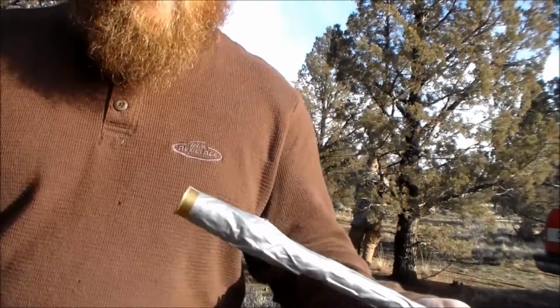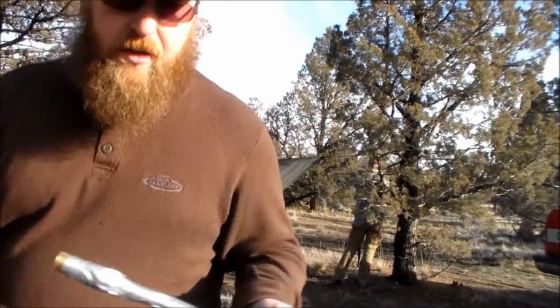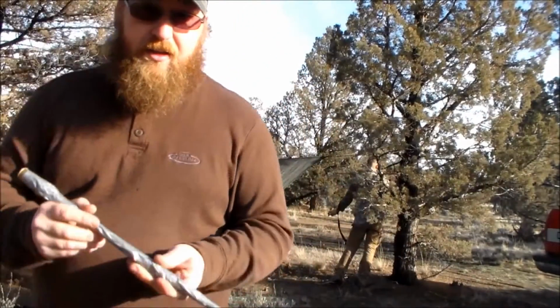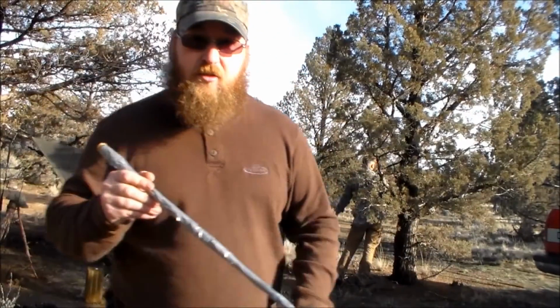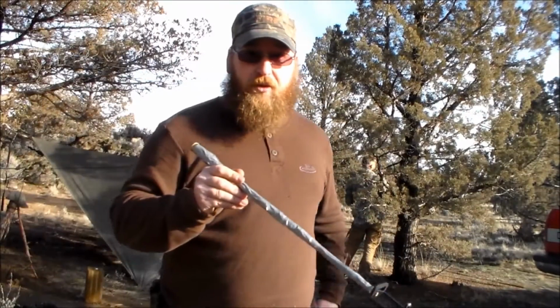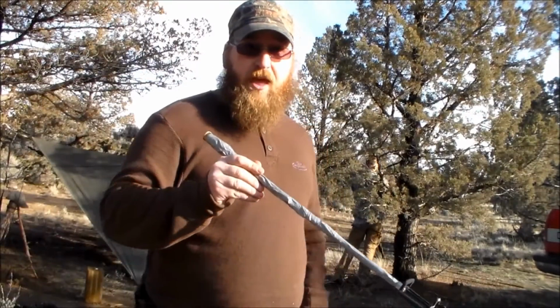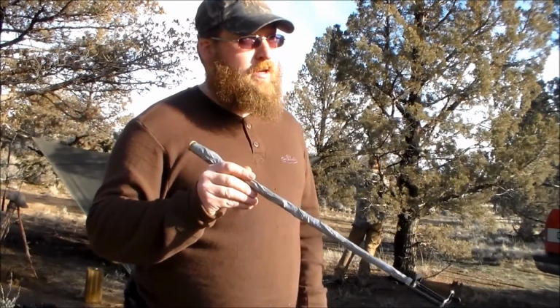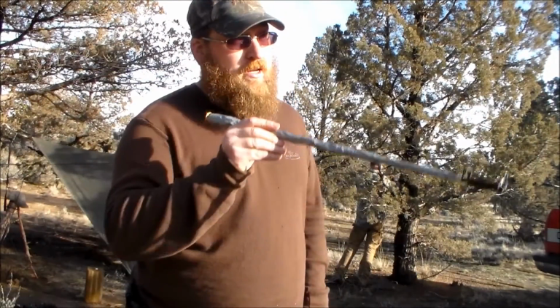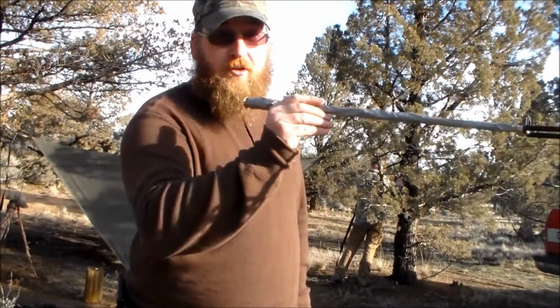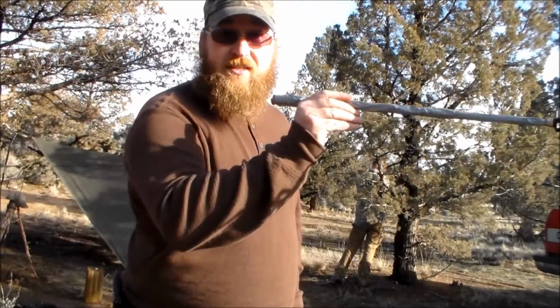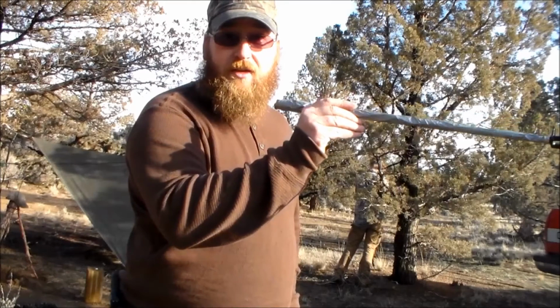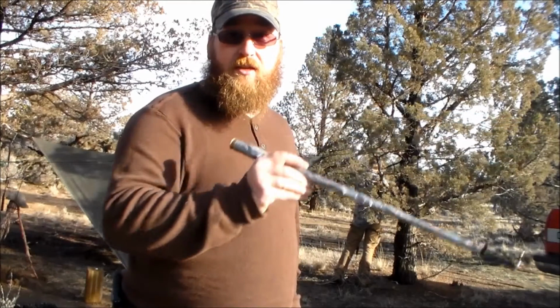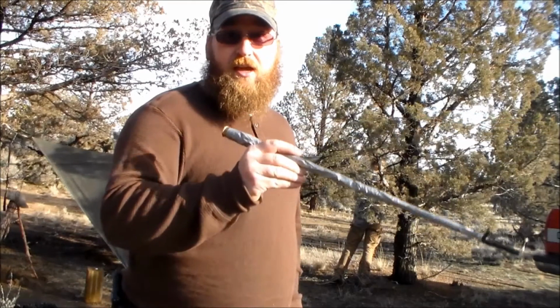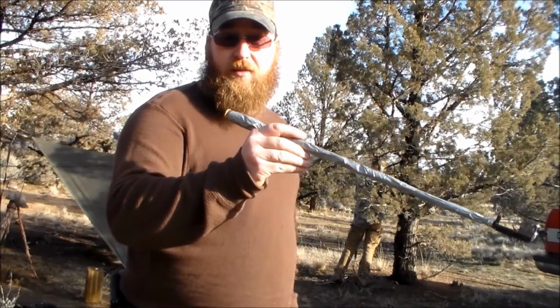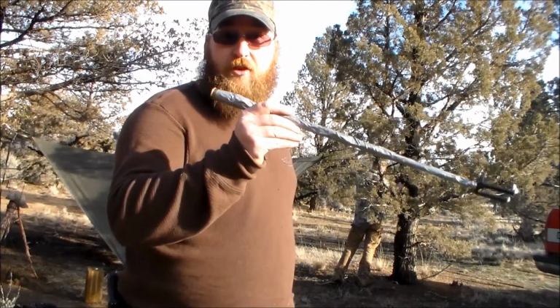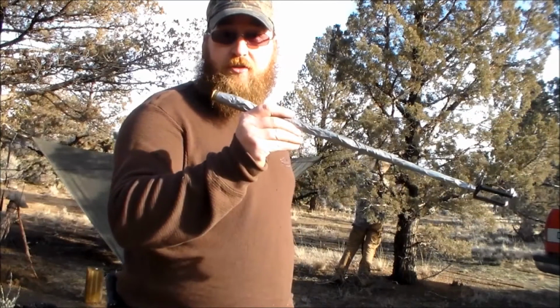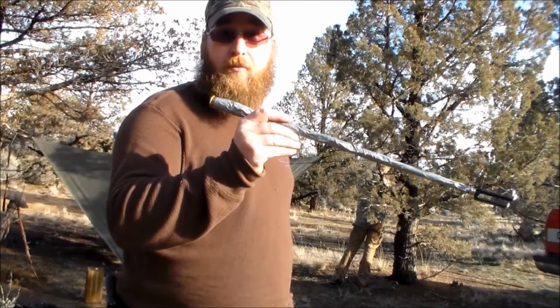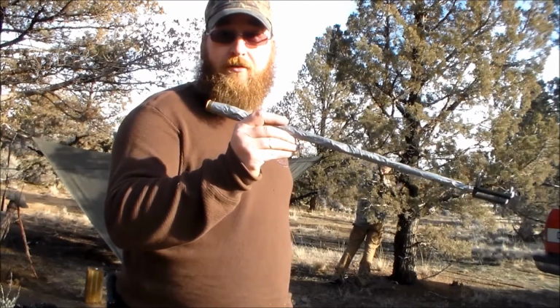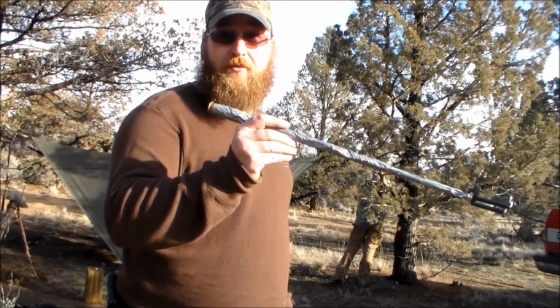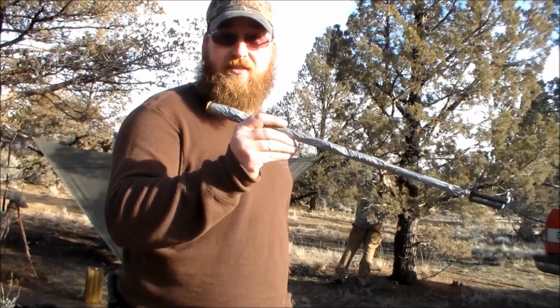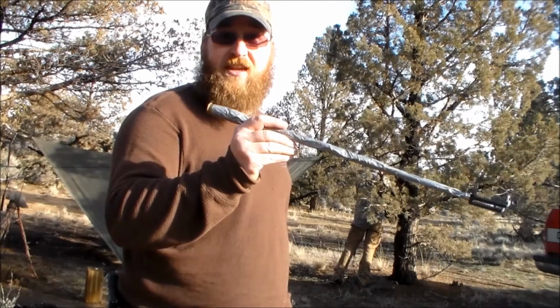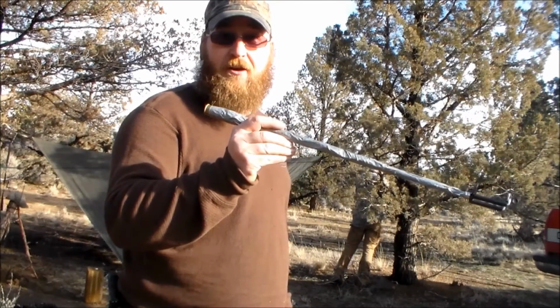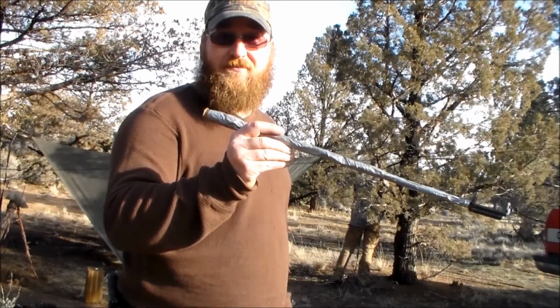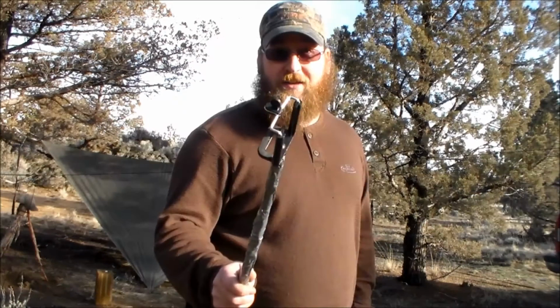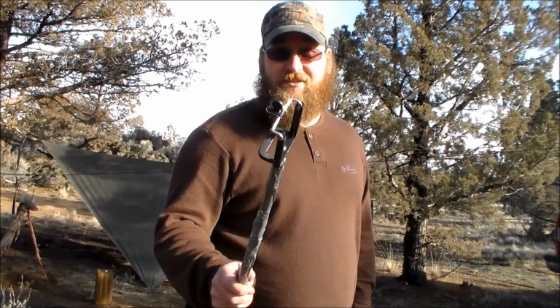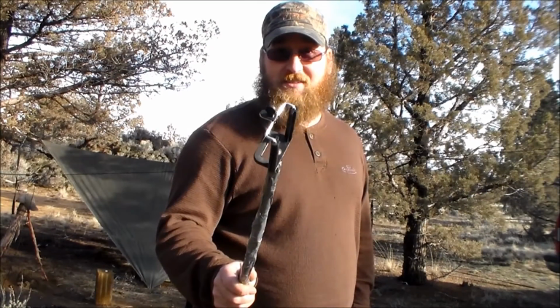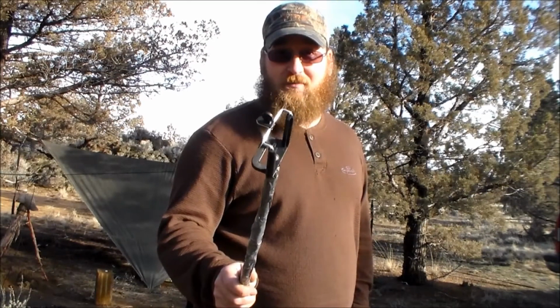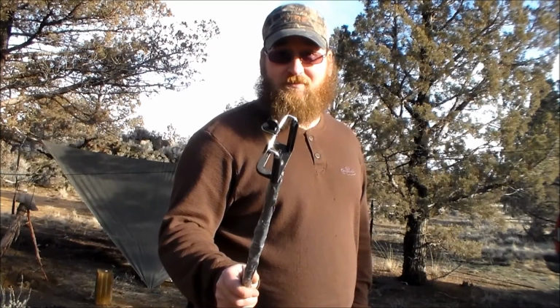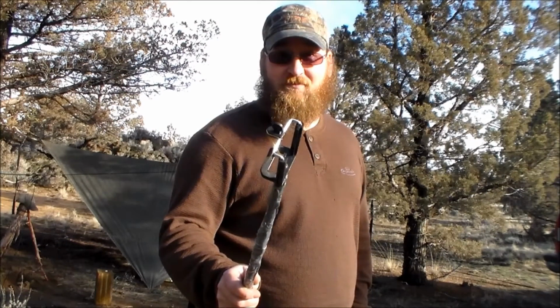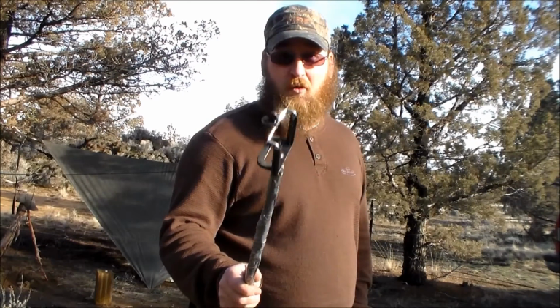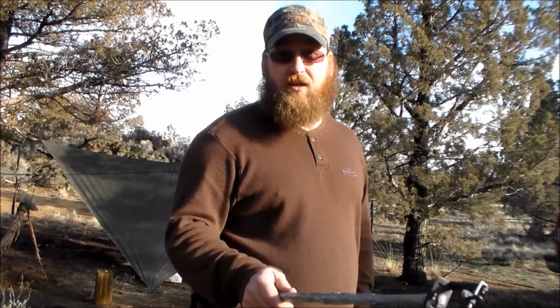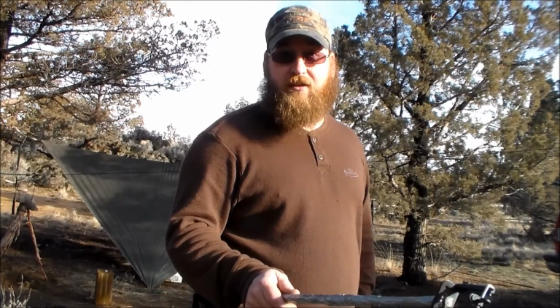I took an empty shotgun shell with the primer intact, put it over, and taped it on. So what we're going to do now is go set this out a ways and then try to shoot the primer with the .17 HMR.